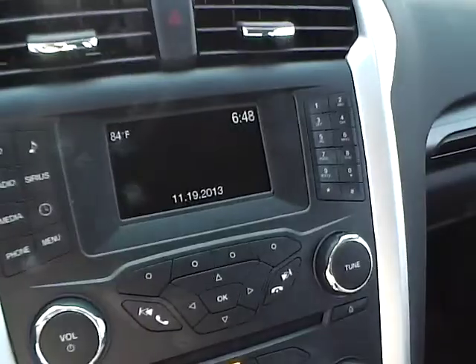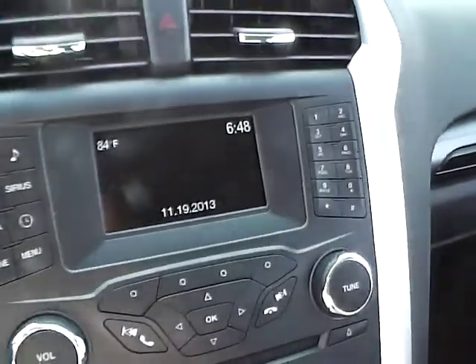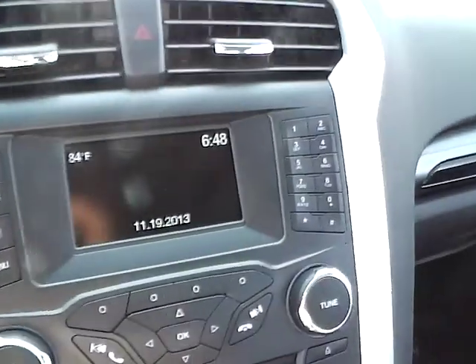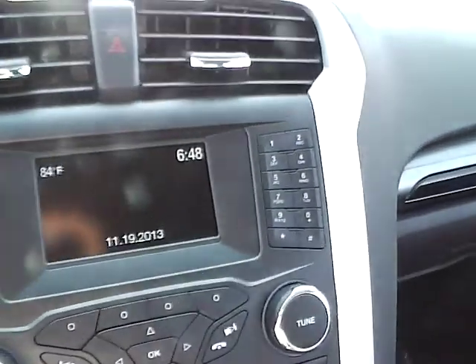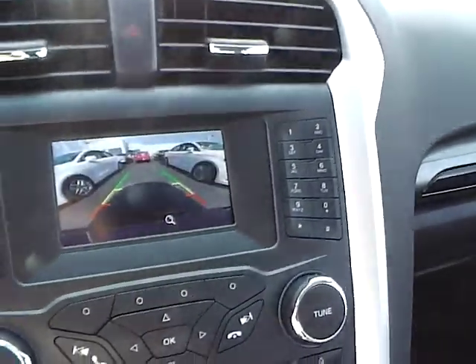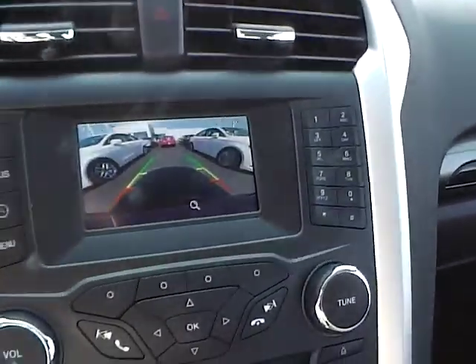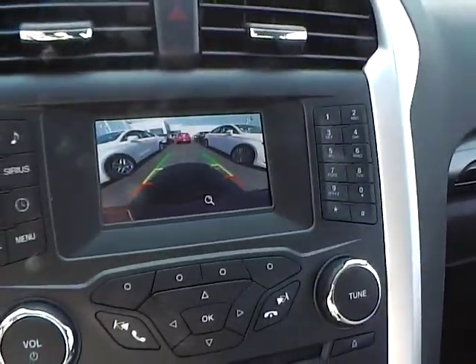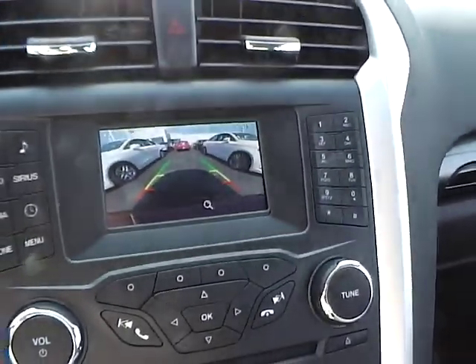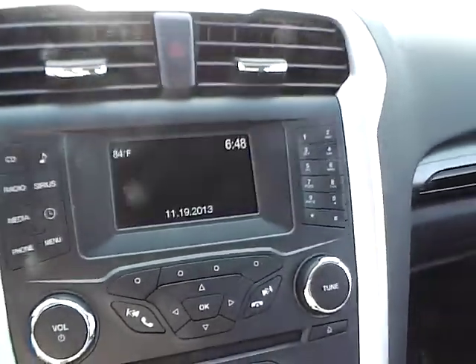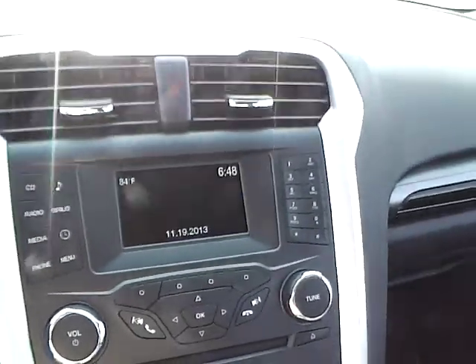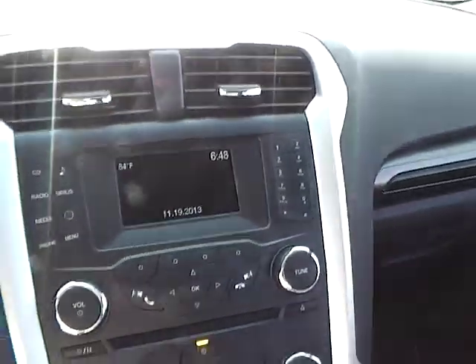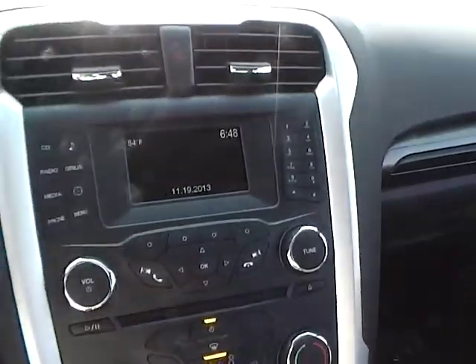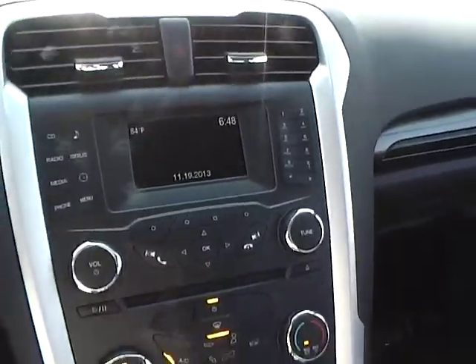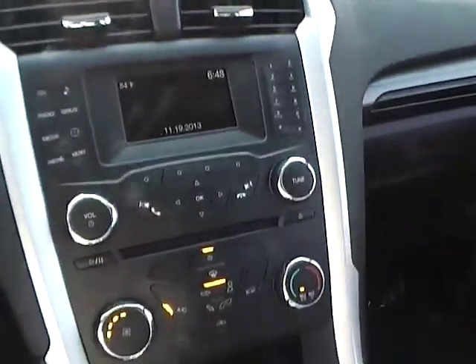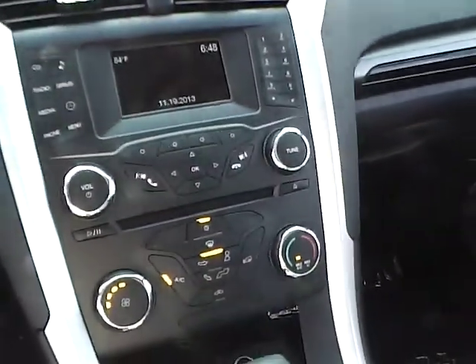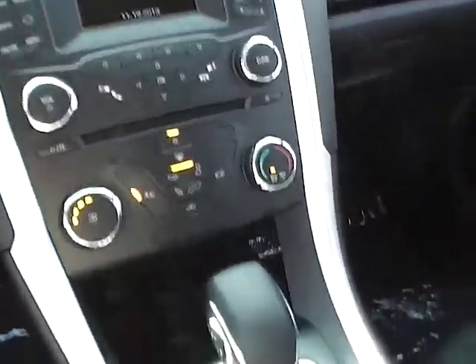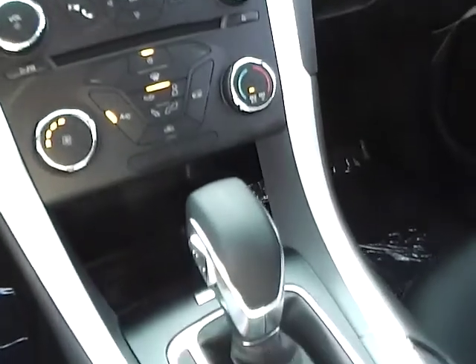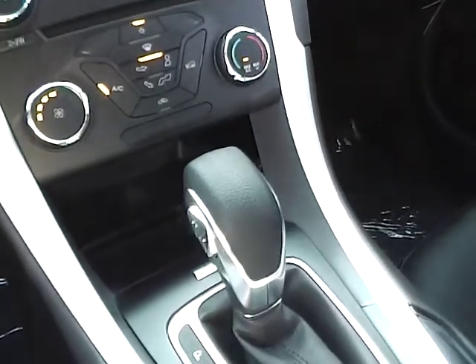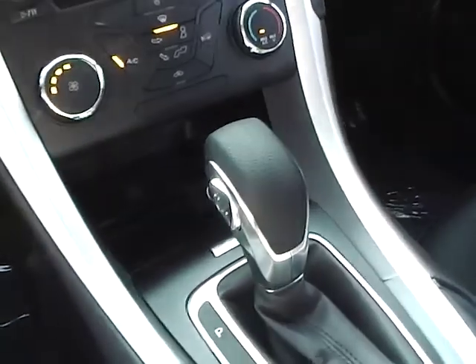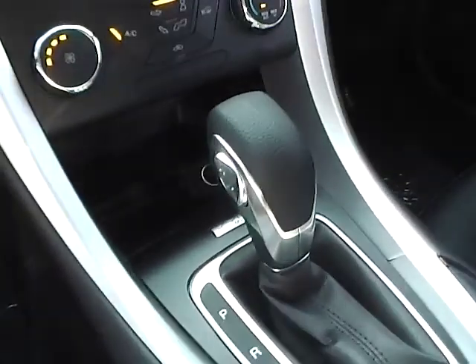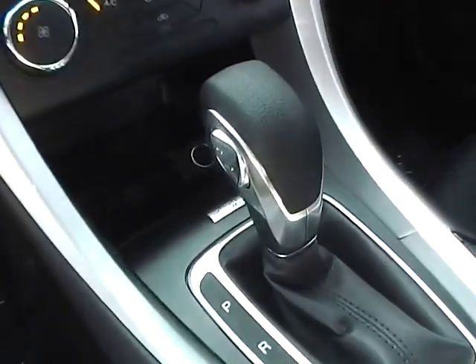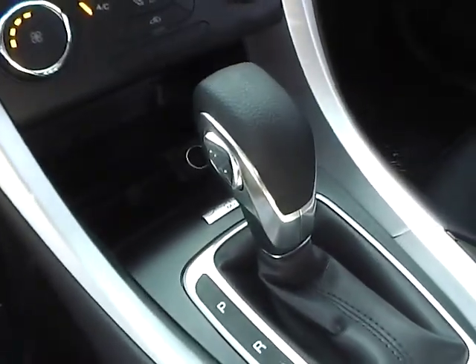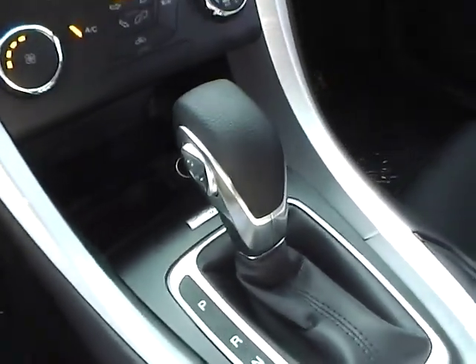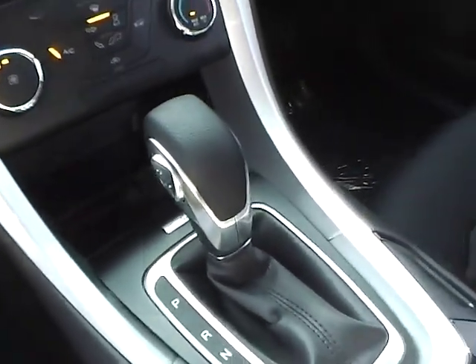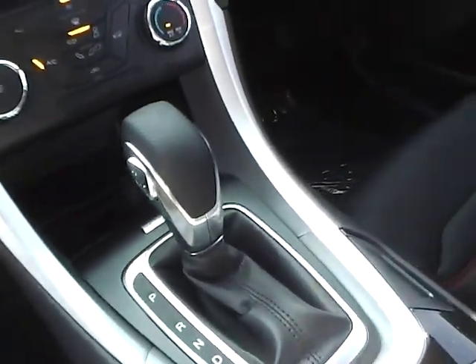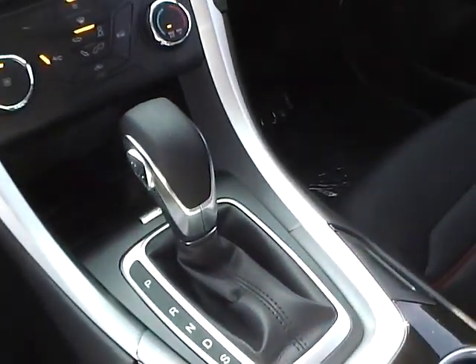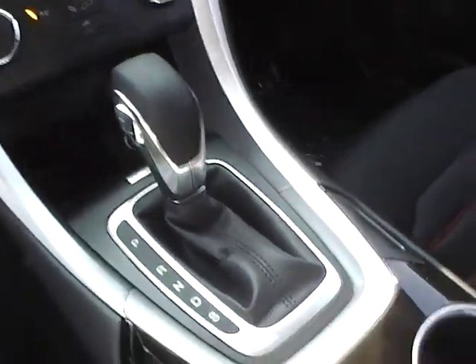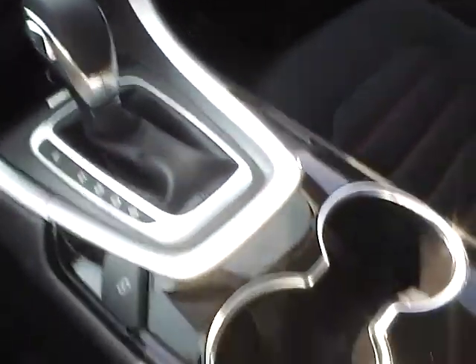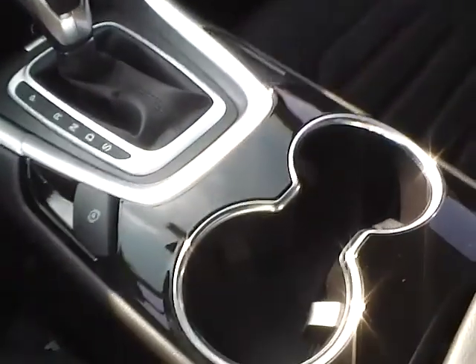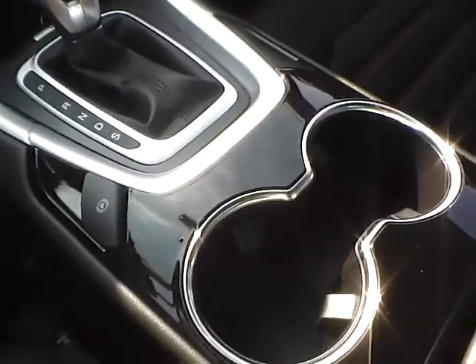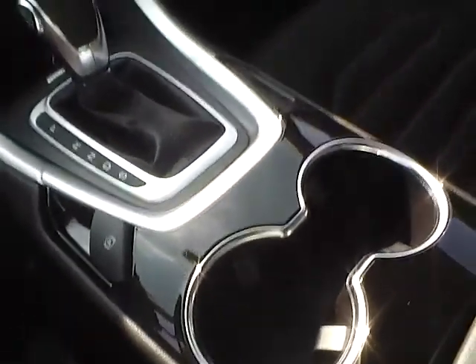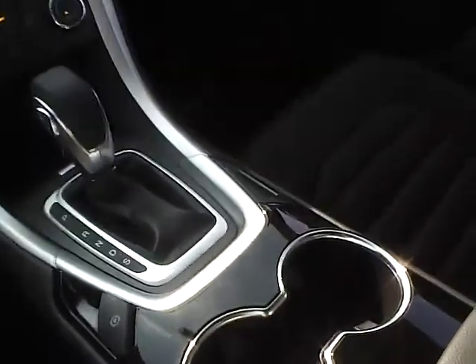Large display, rear view camera, satellite radio, CD player, SelectShift transmission, Sync, auxiliary audio inputs, and electronic parking brake.